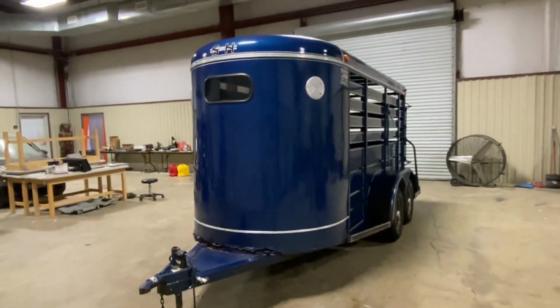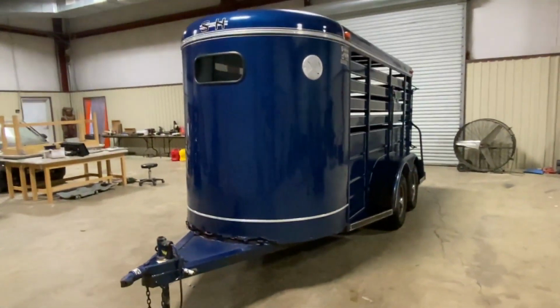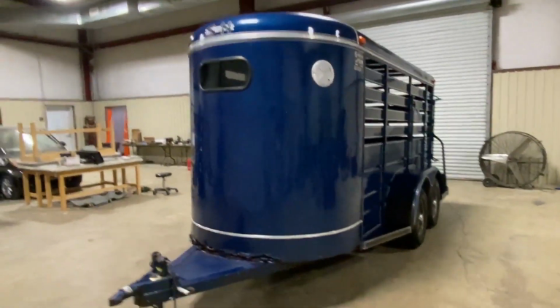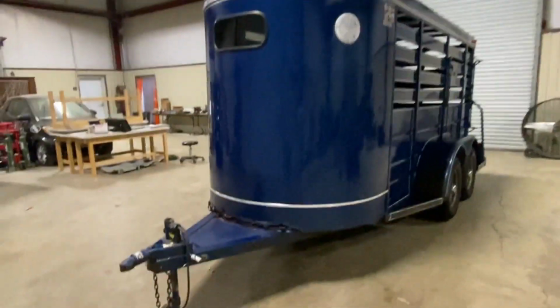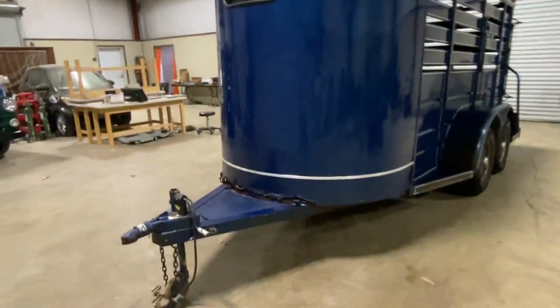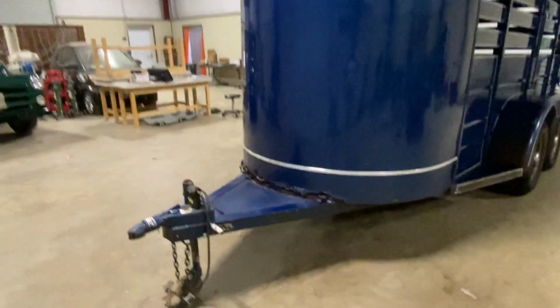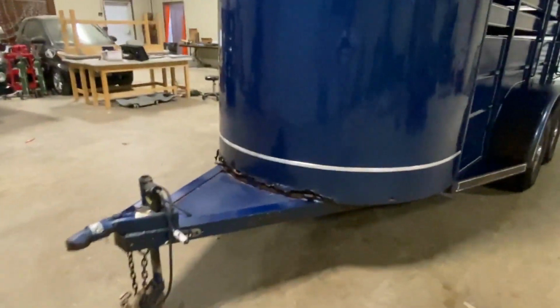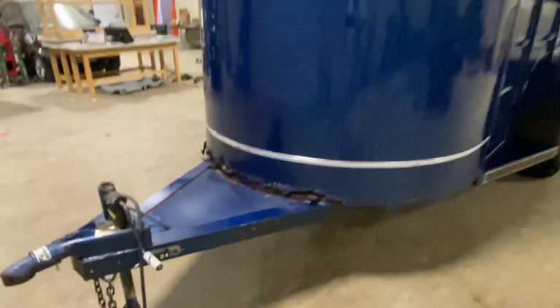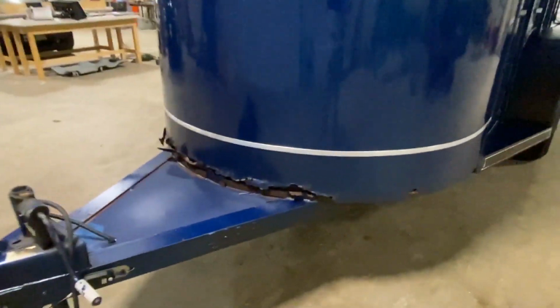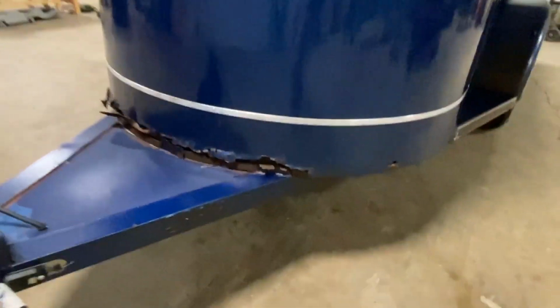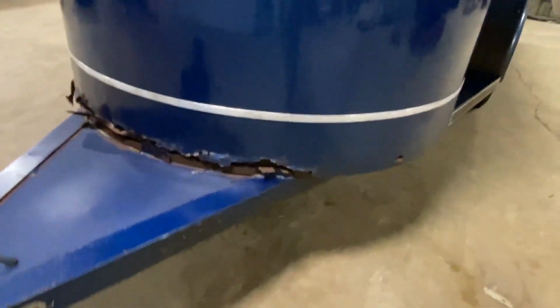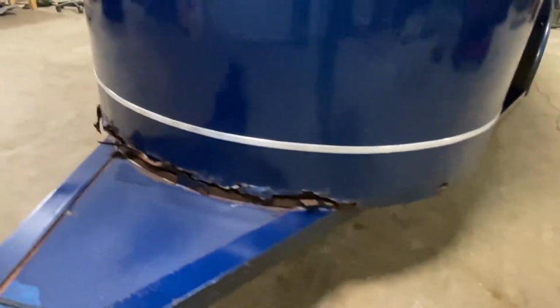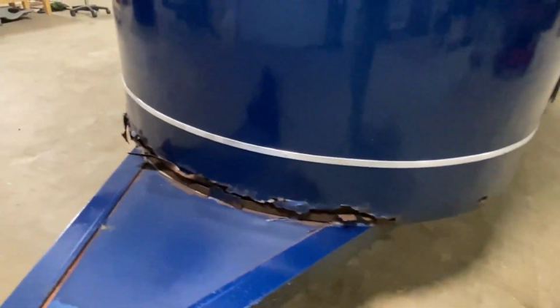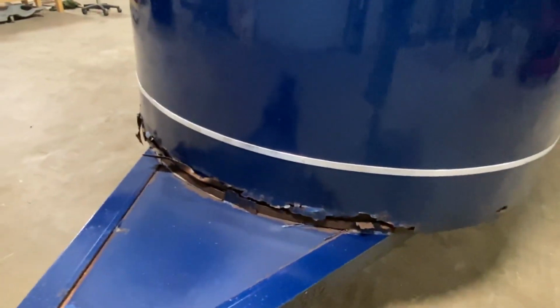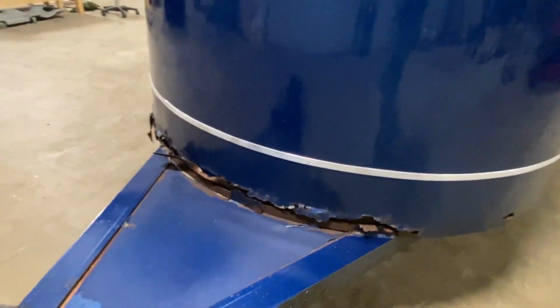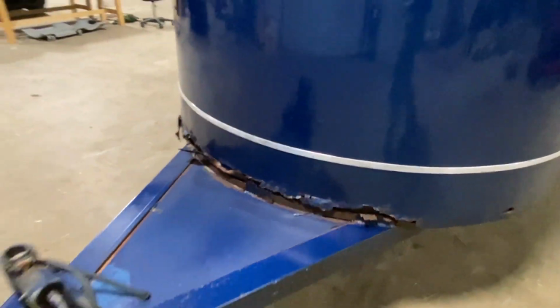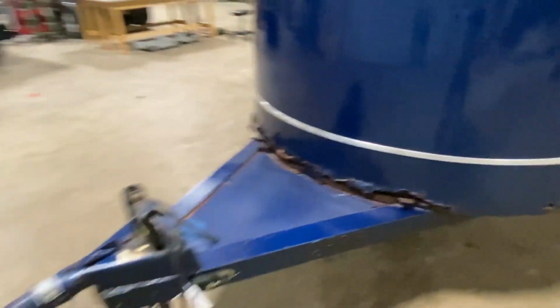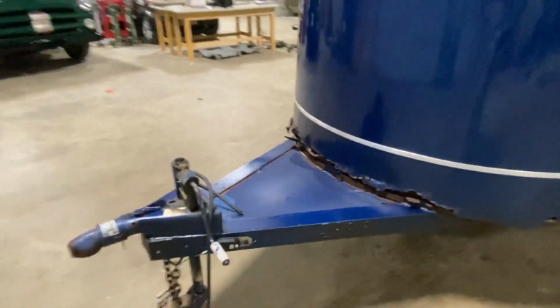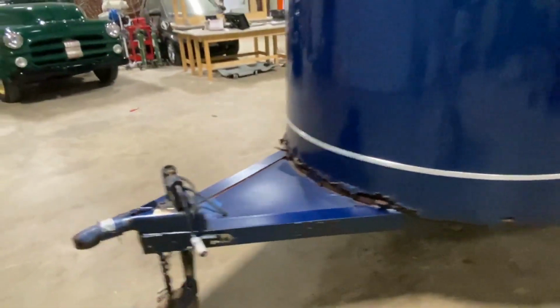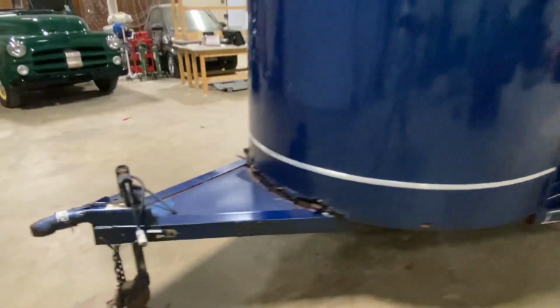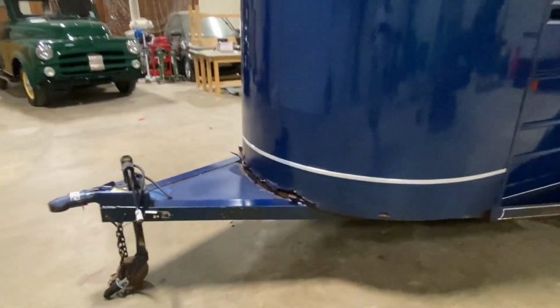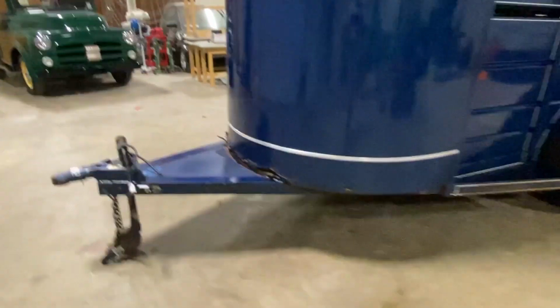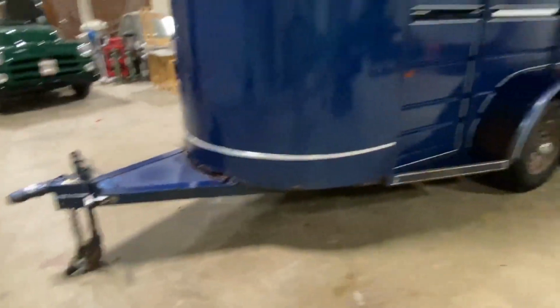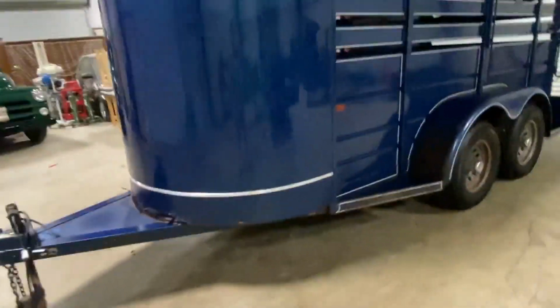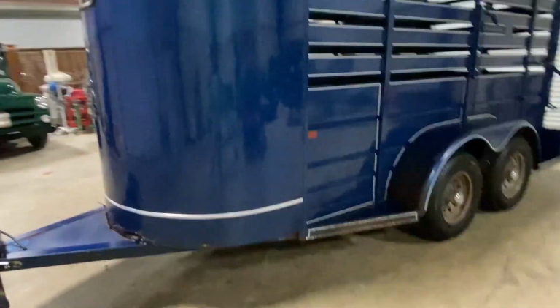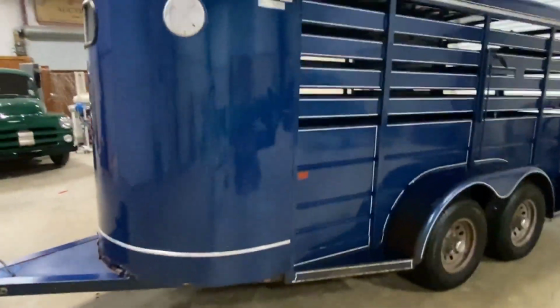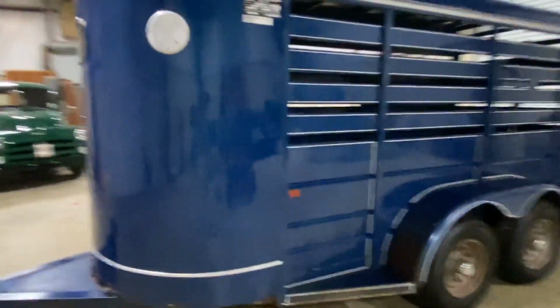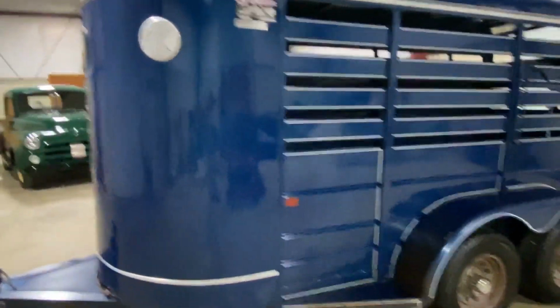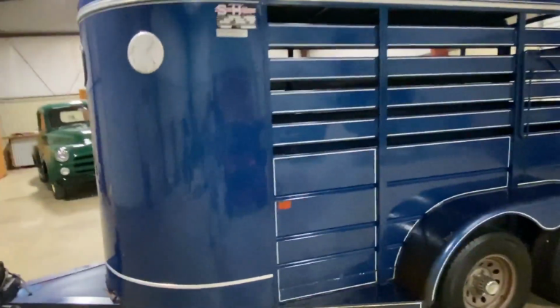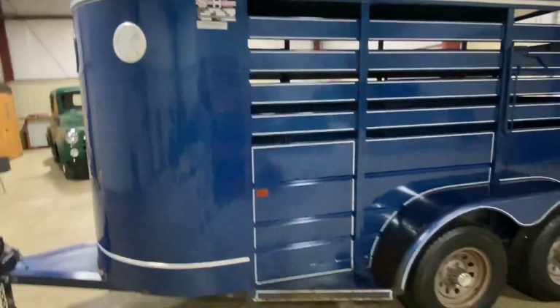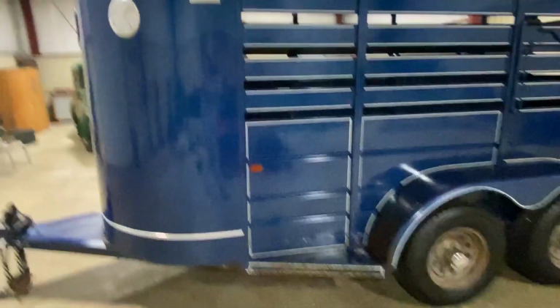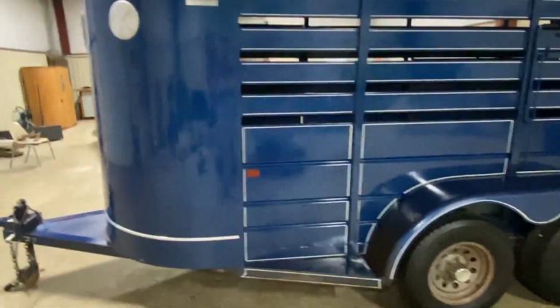It's a pretty straight trailer. The only thing we noticed is it does have a little bit of rust in the front right here at the very bottom, as you can see right there. The rest of the trailer looks solid. We kind of looked all the way through — underneath looks pretty good and tight. Besides that, that's the only thing we're seeing. It's a nice clean trailer.